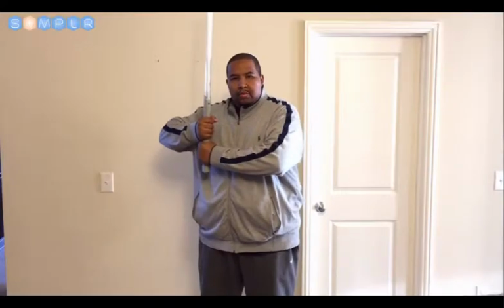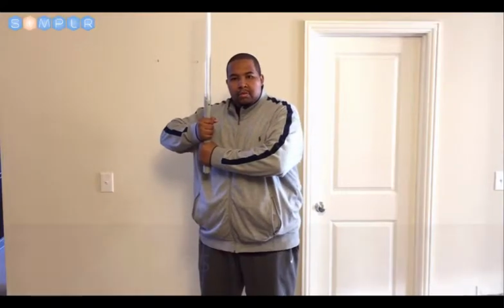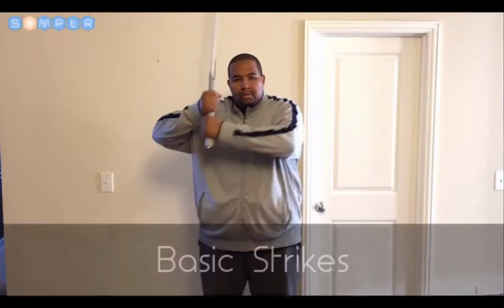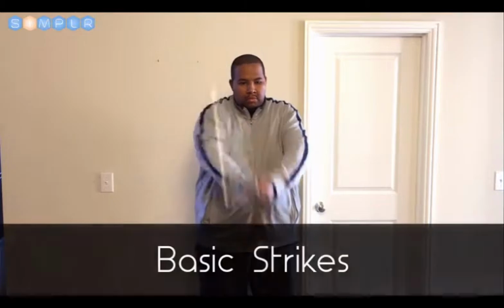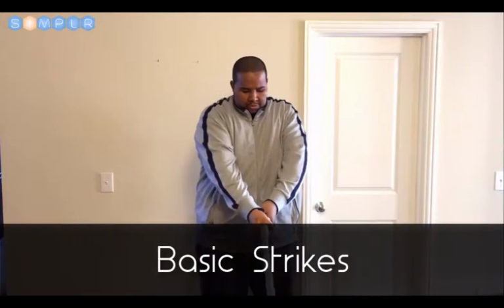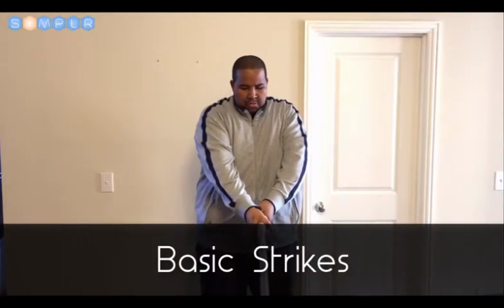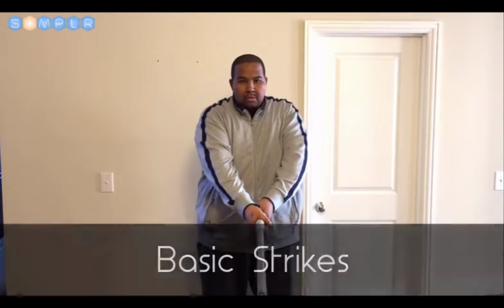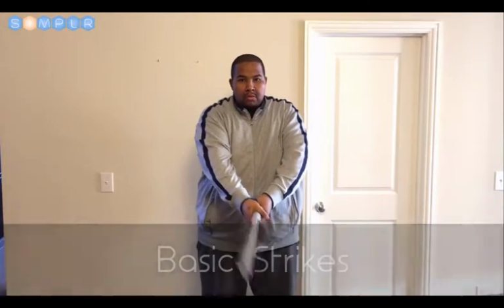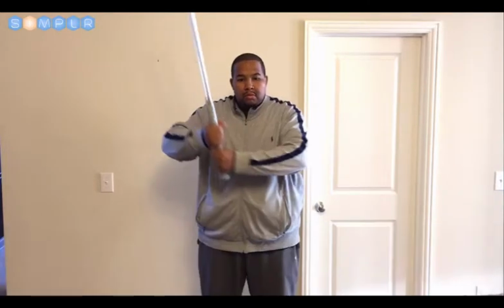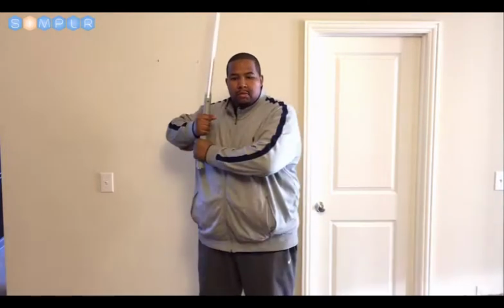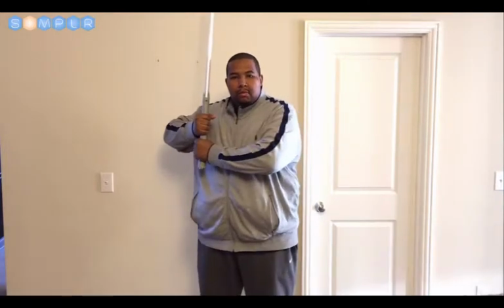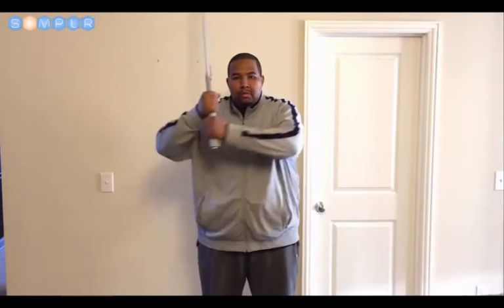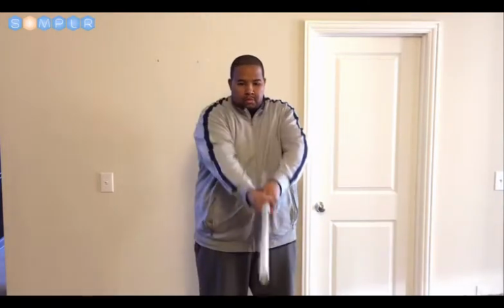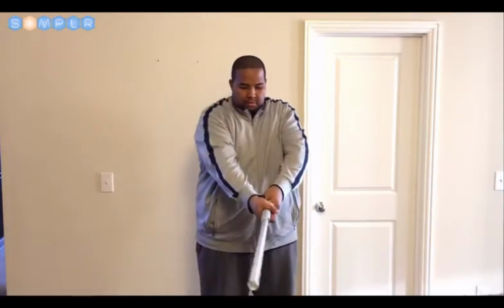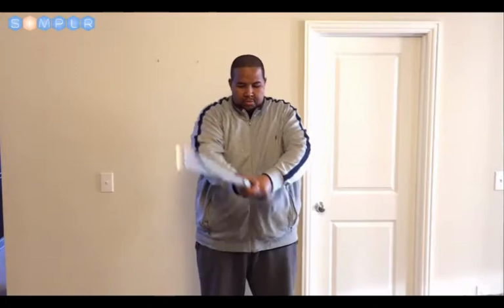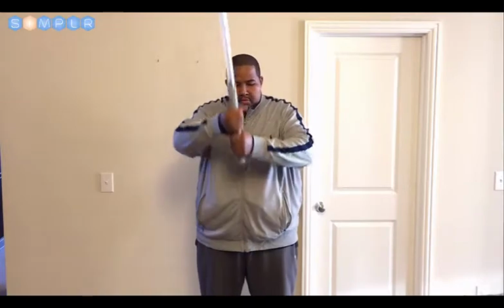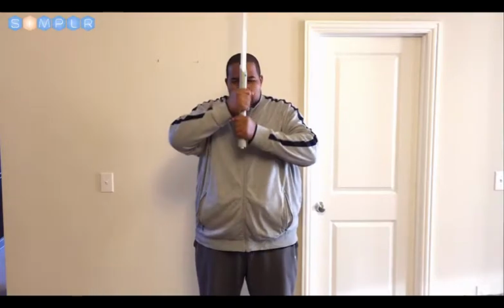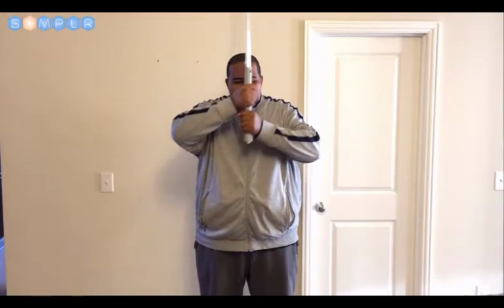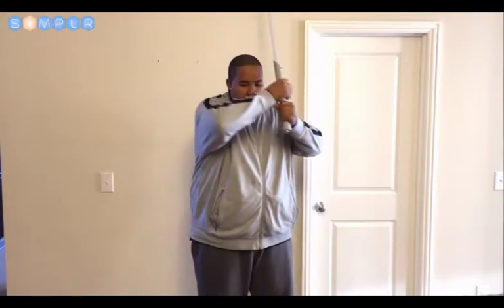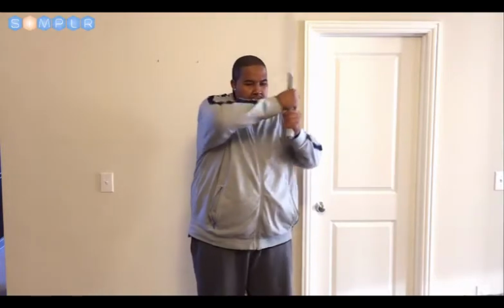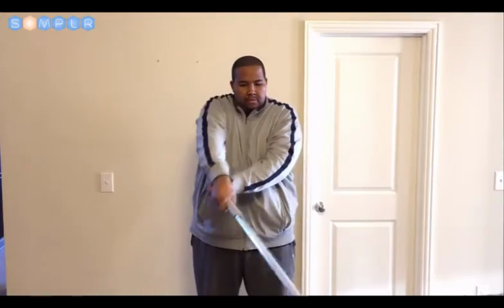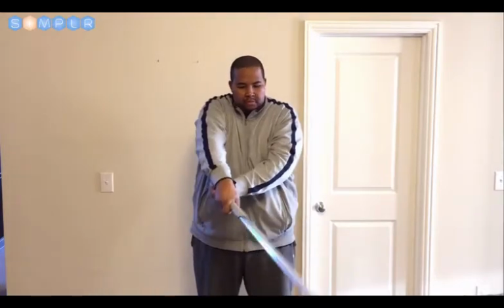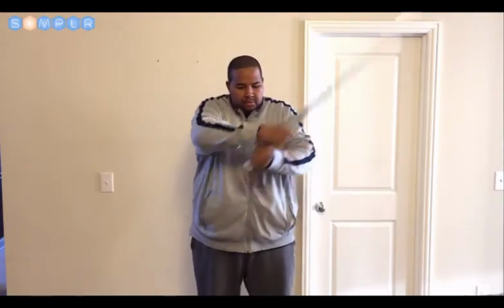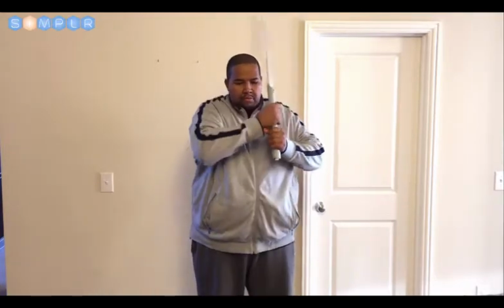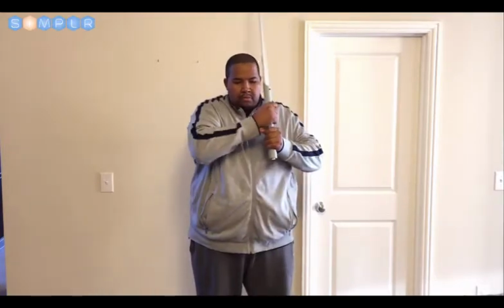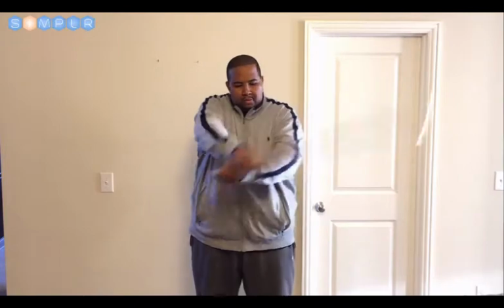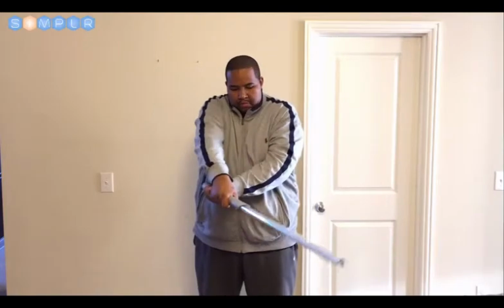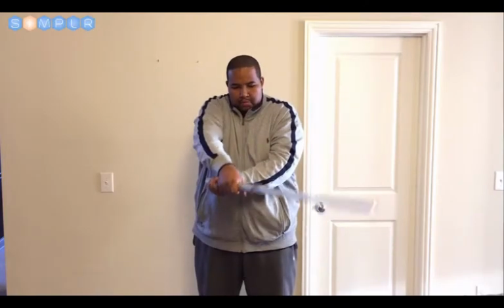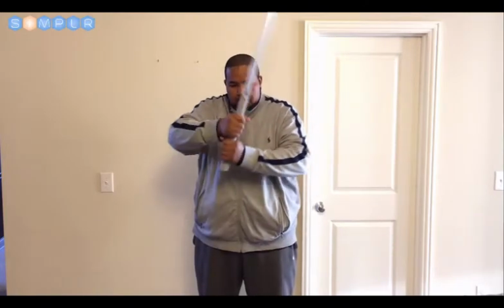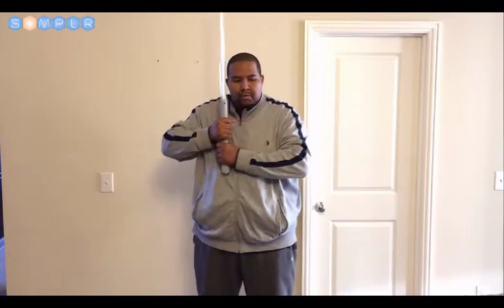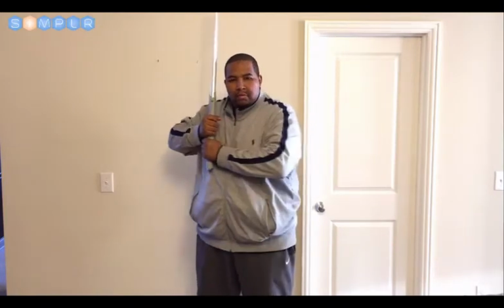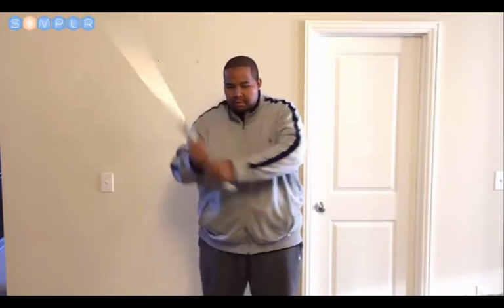Basic Strikes. From the basic stance, you can perform basic strikes like such. It should feel pretty natural. Swing your saber down from right to left and from left to right. You can also strike at your opponent's lower body as well.